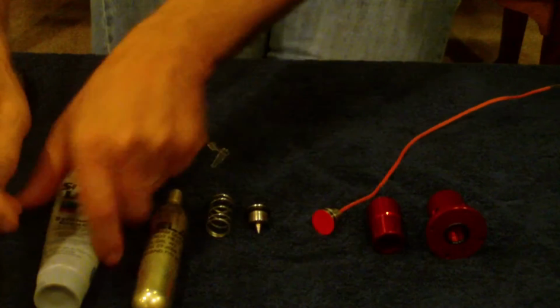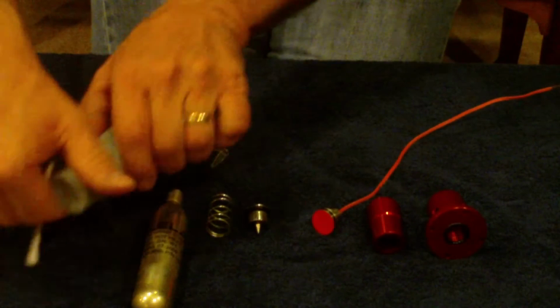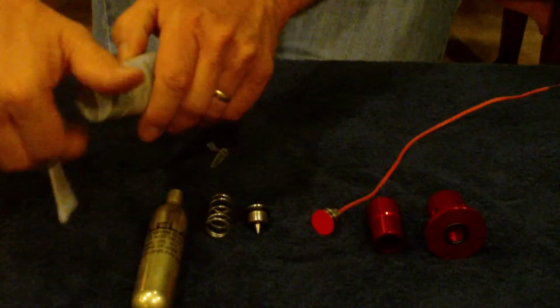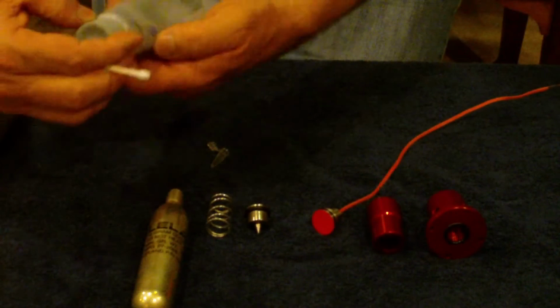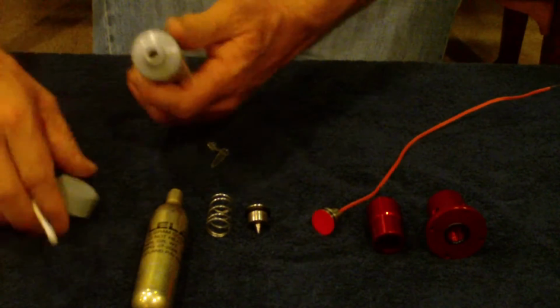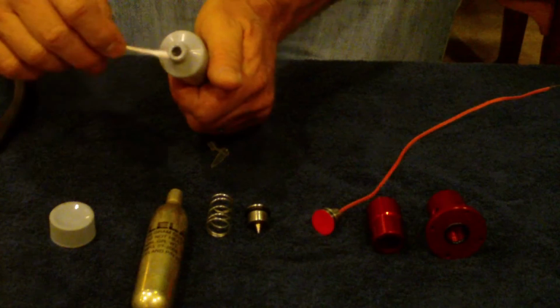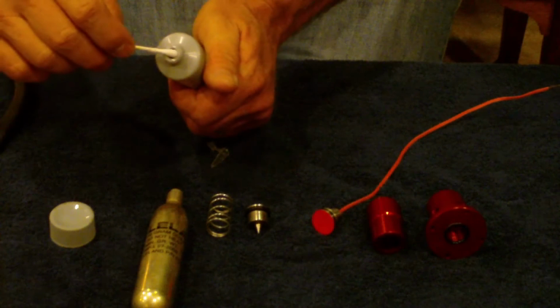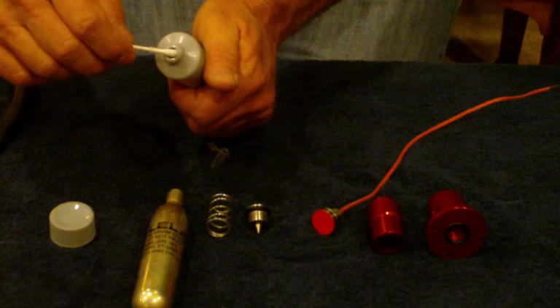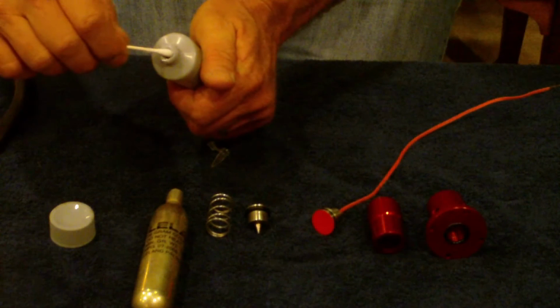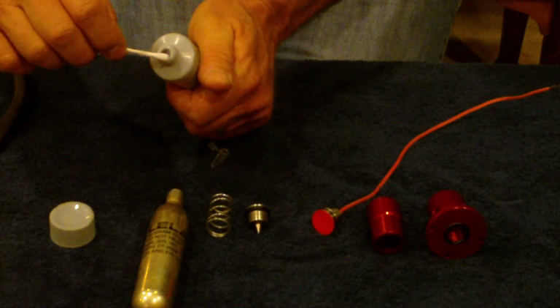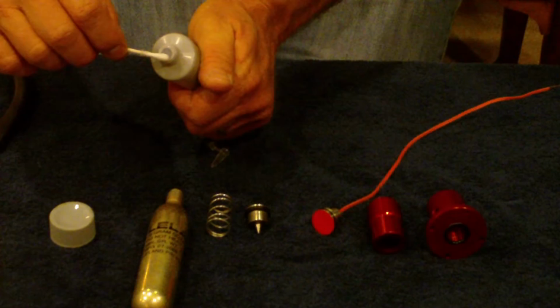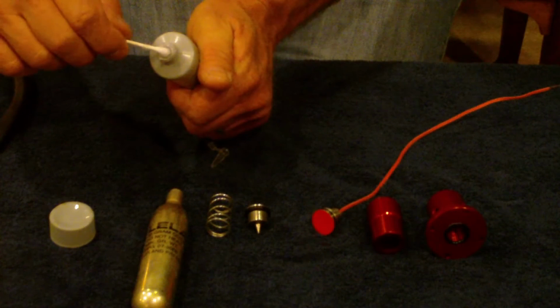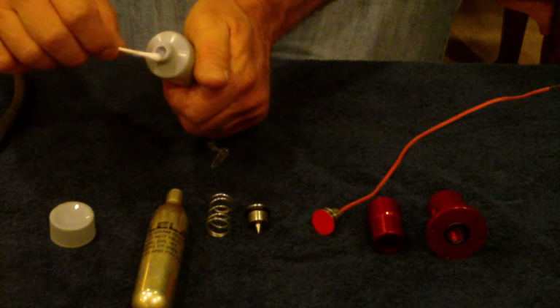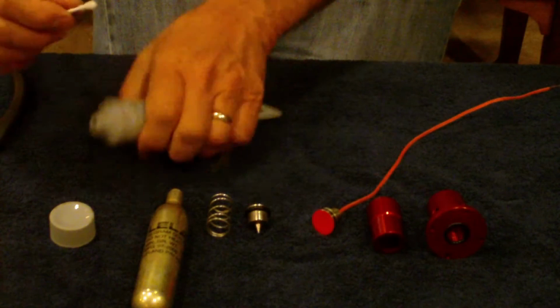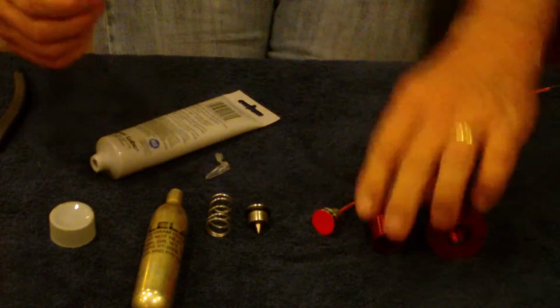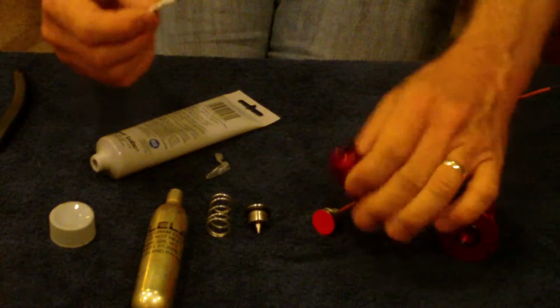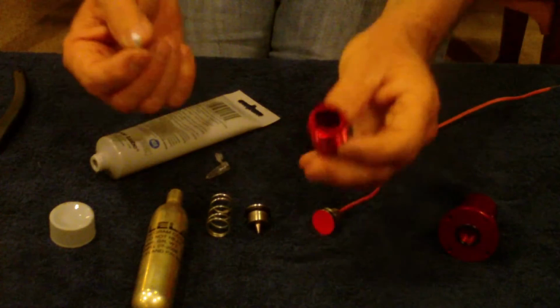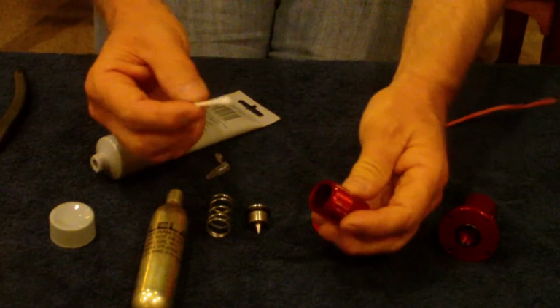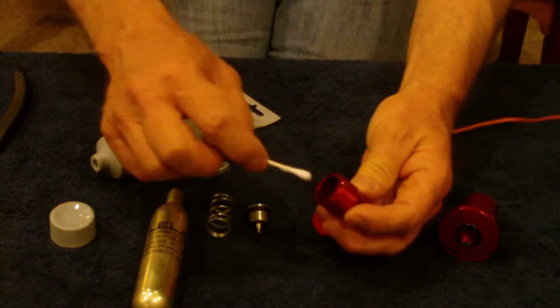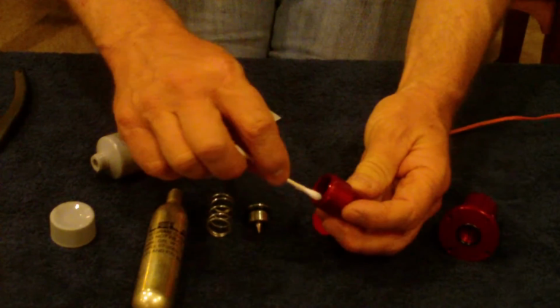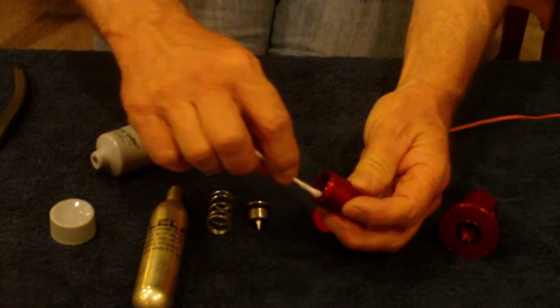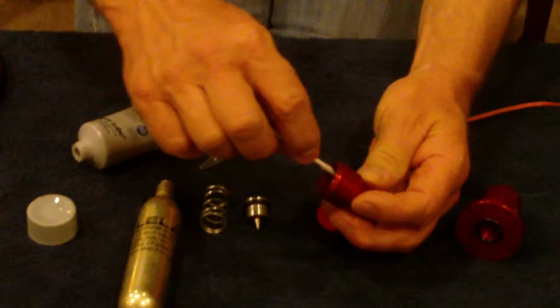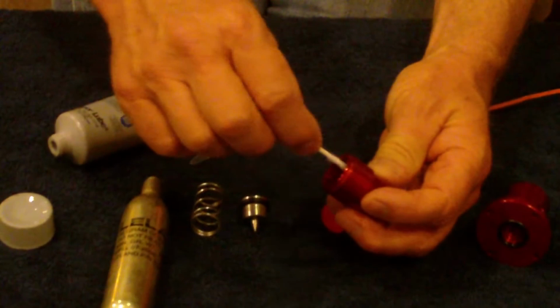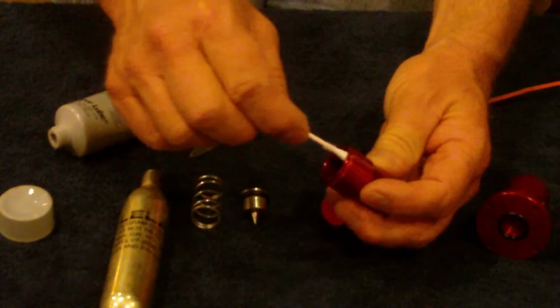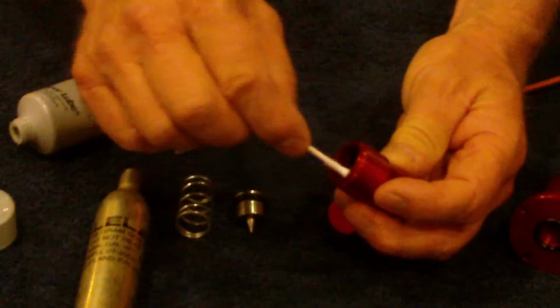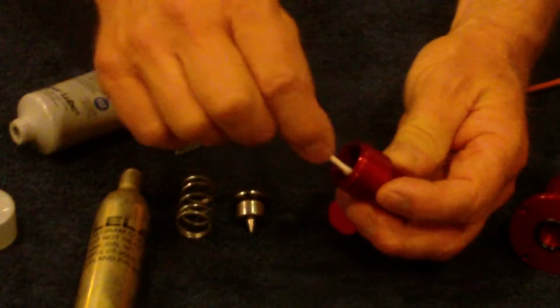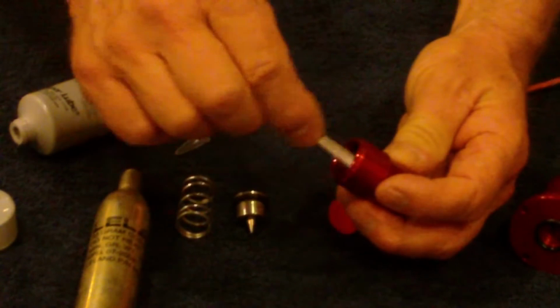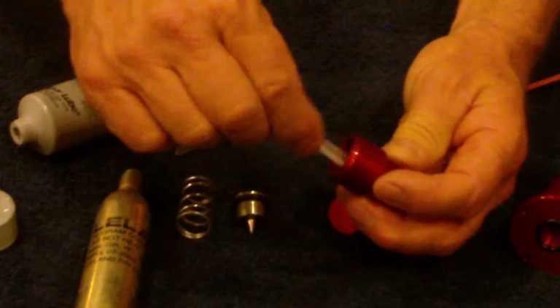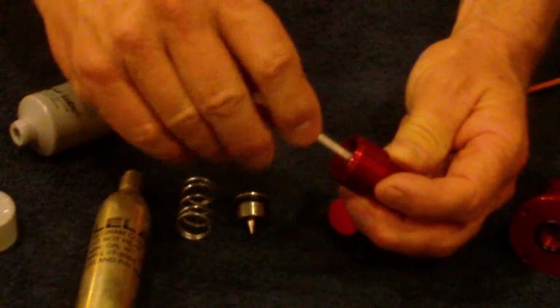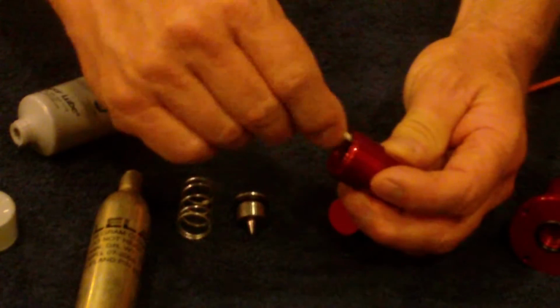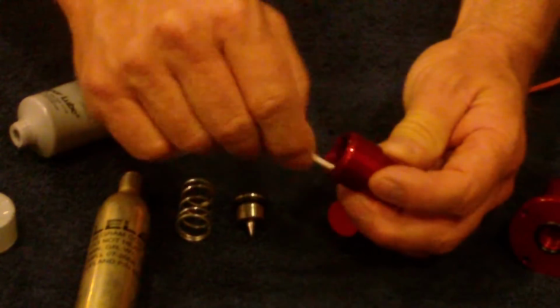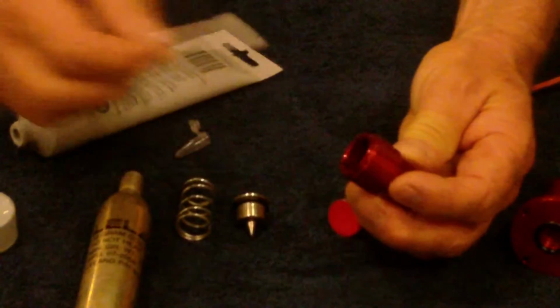Next I'm going to take a little bit of silicone lube and put it on a Q-tip. Then I'm going to take the pyro housing and wipe silicone lube in all four exhaust ports, wiping the lube all the way around.